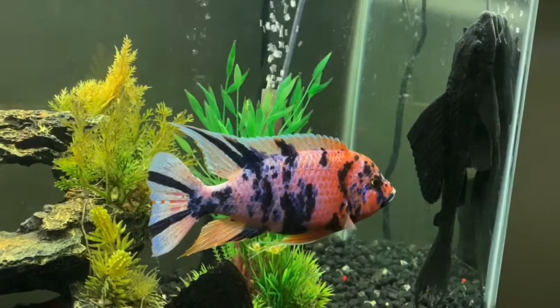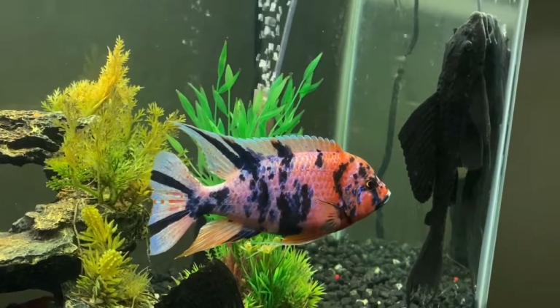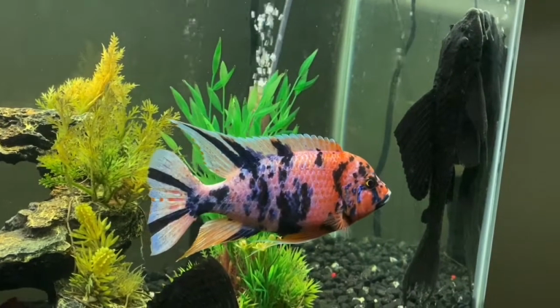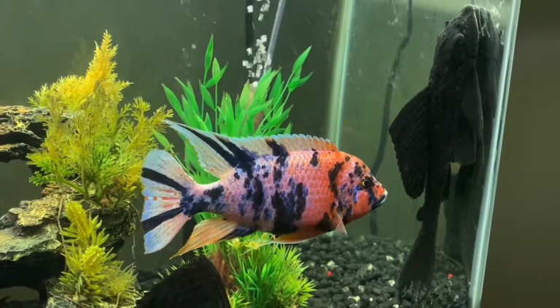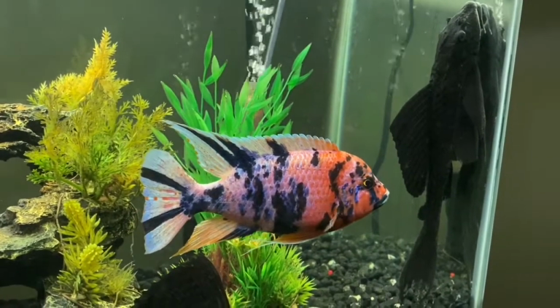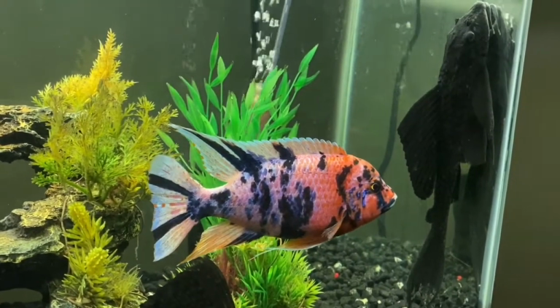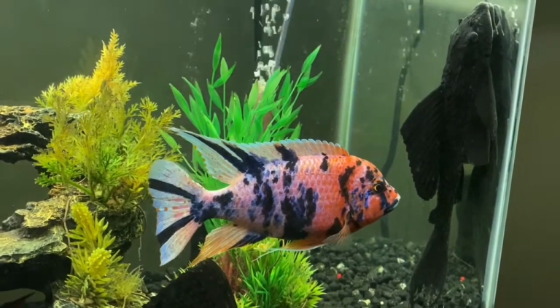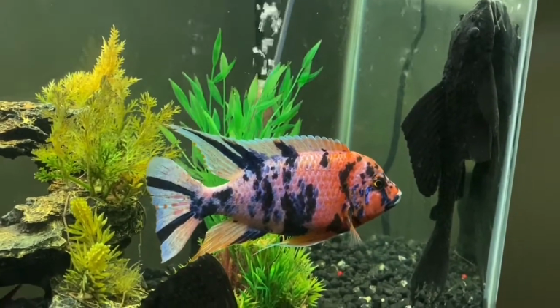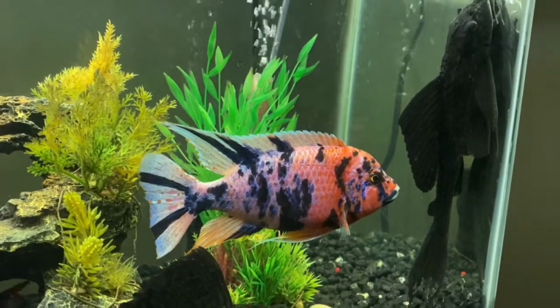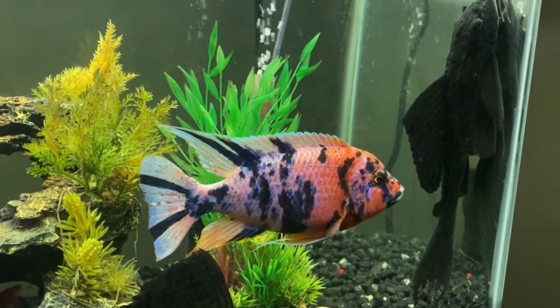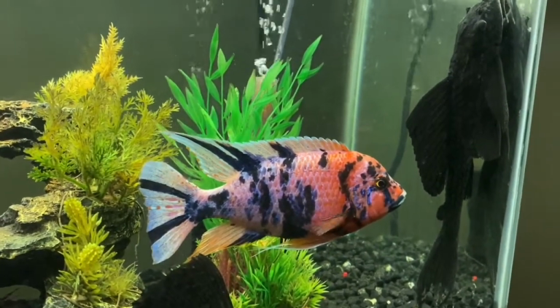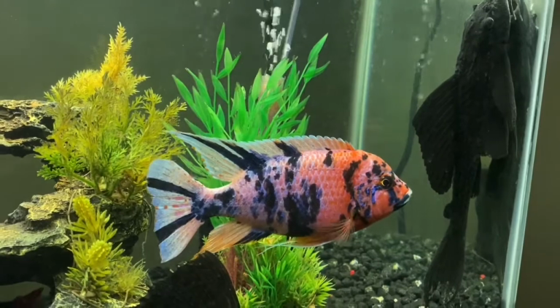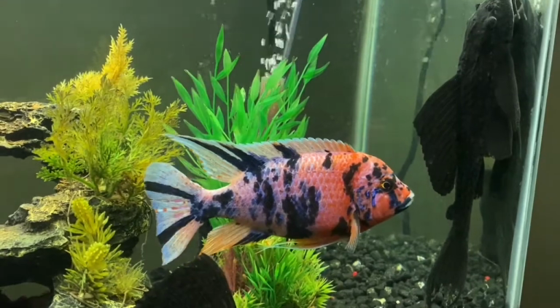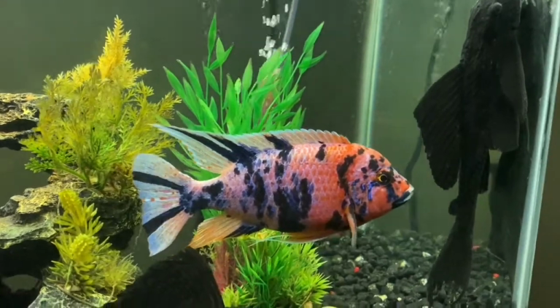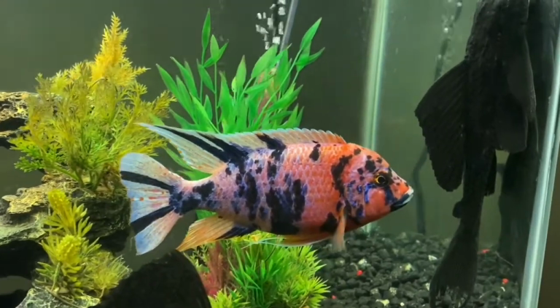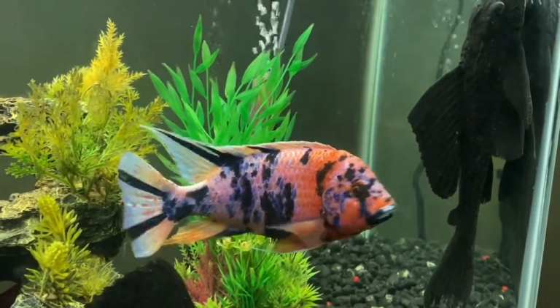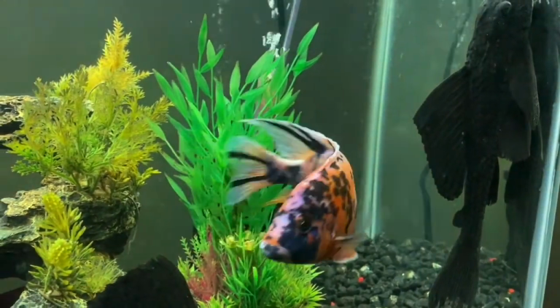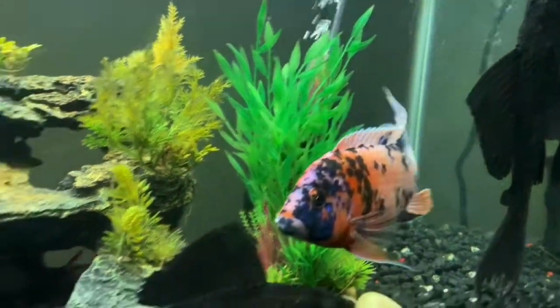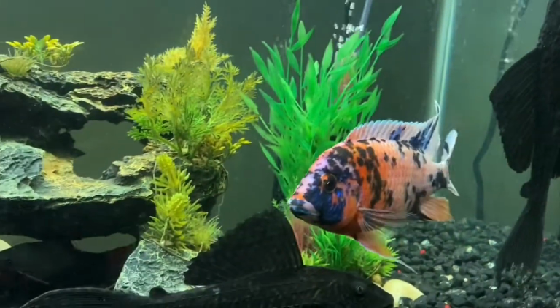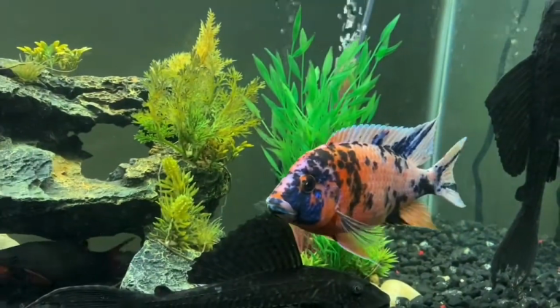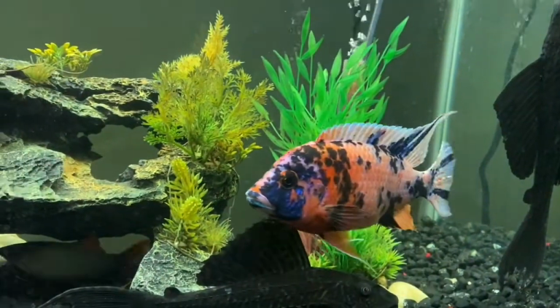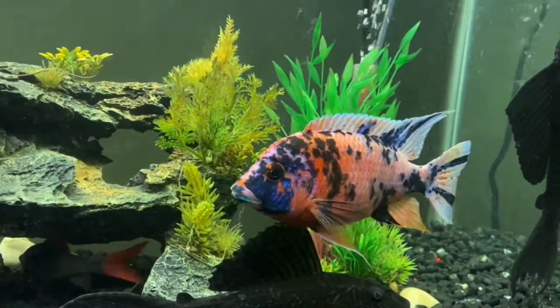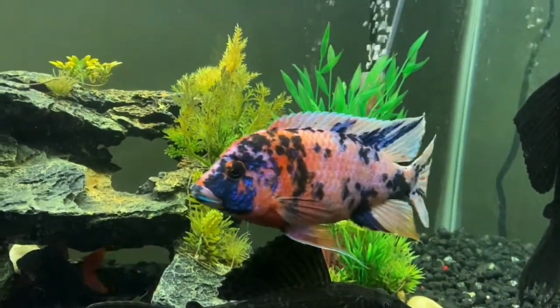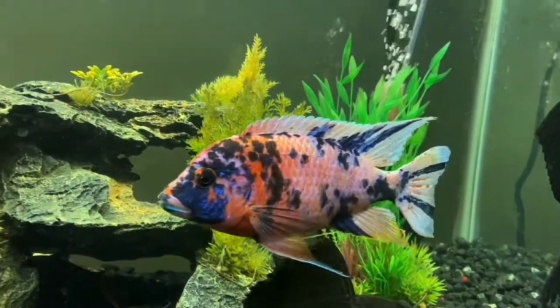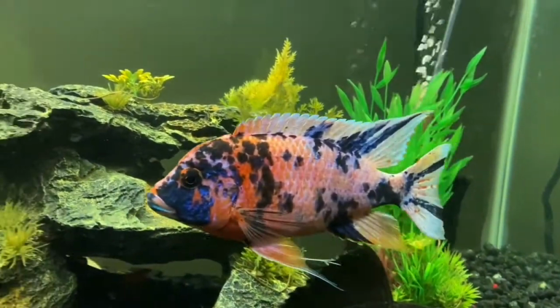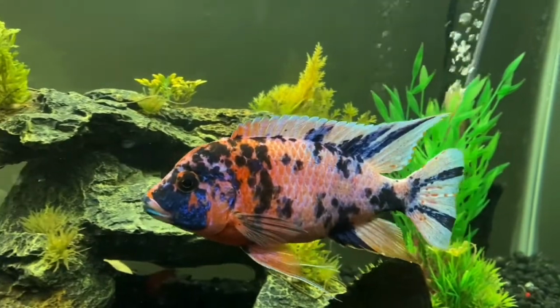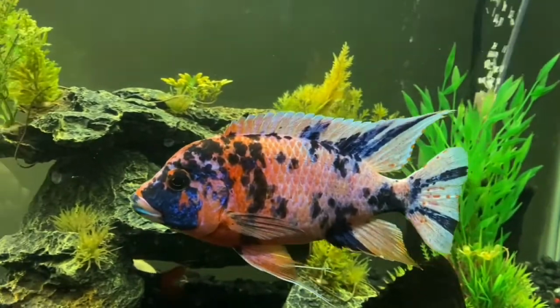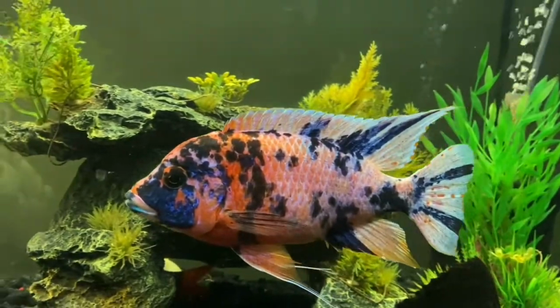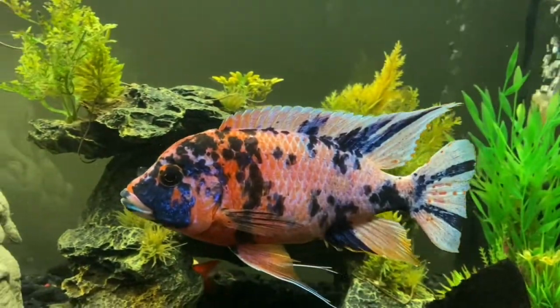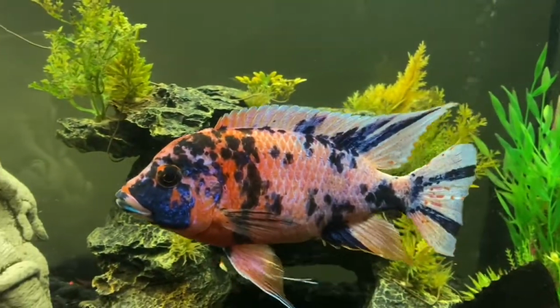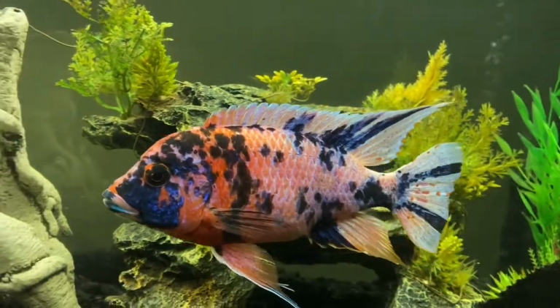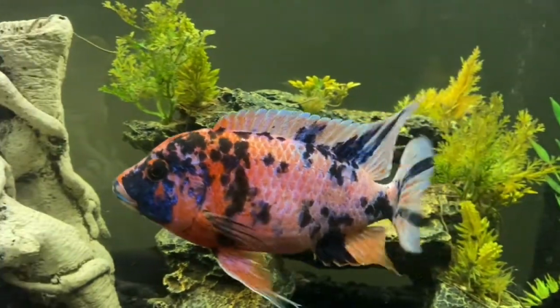This is the best fish that I currently have. This is the fish that when people come to look at my aquariums, they see this one and they say that one's my favorite, that one's very colorful, I love that fish.